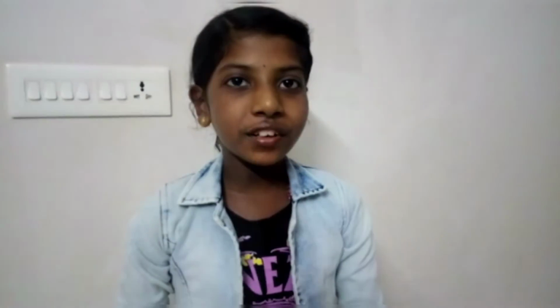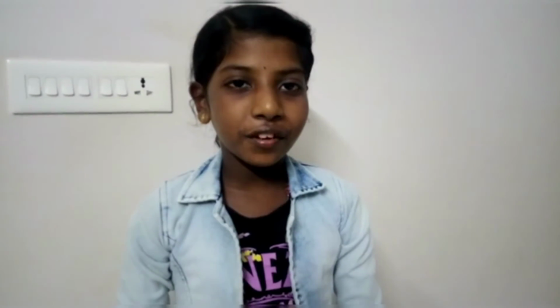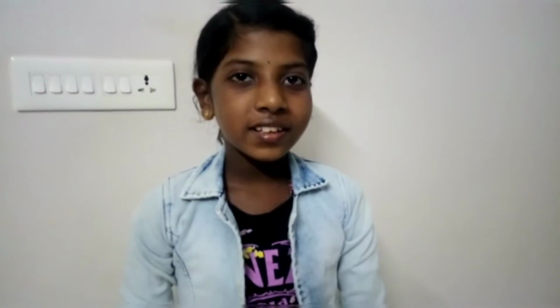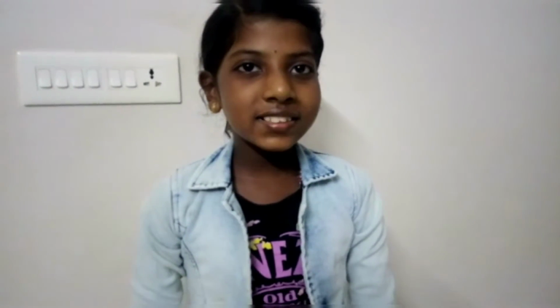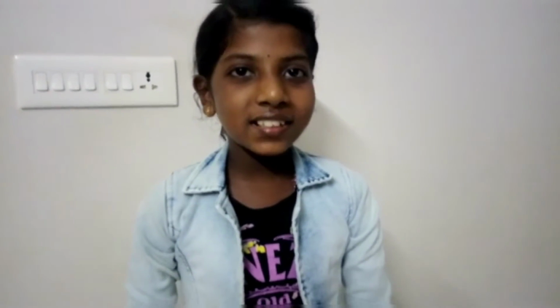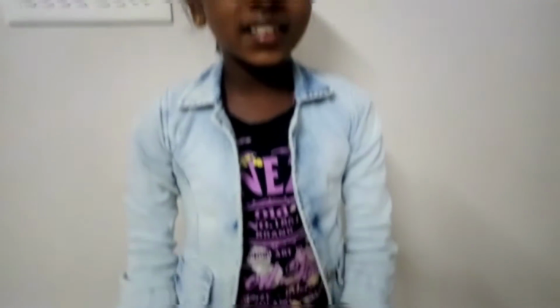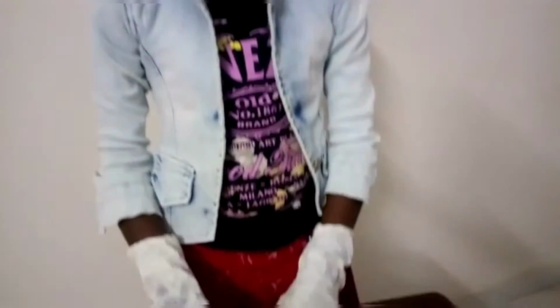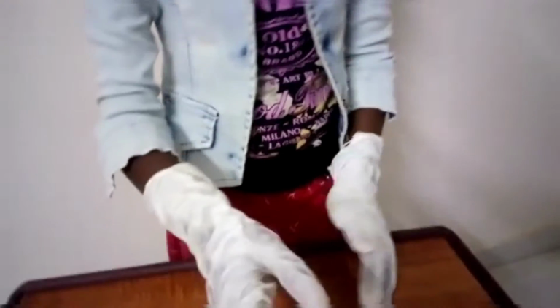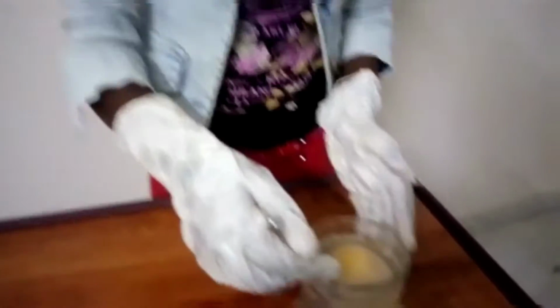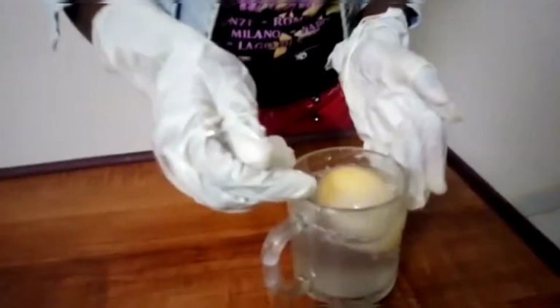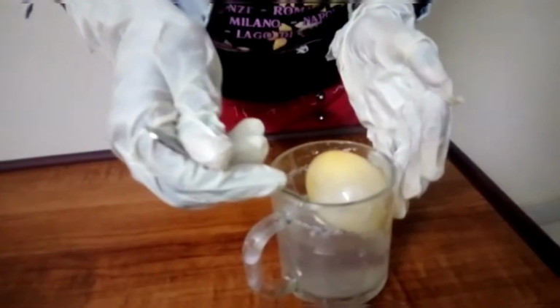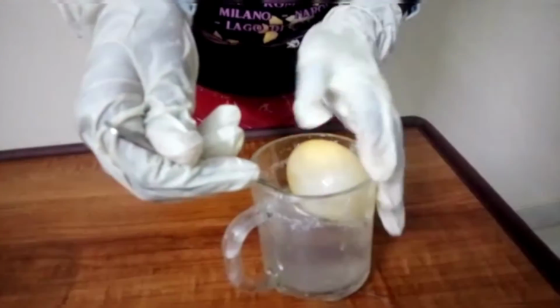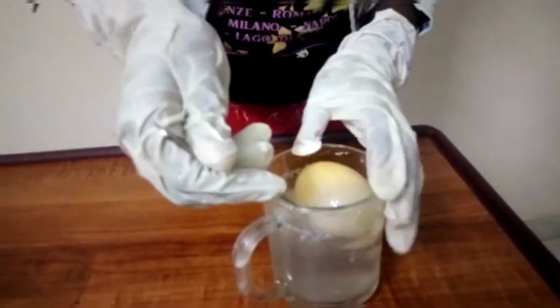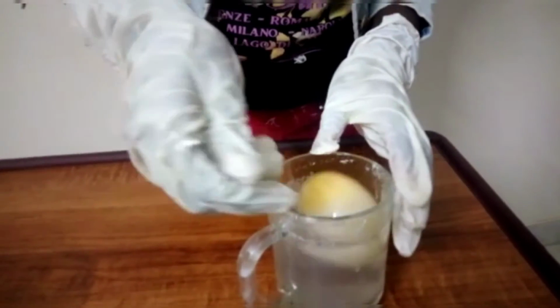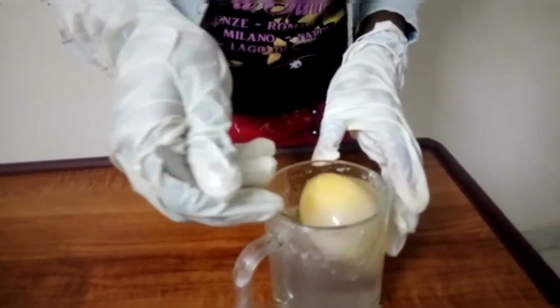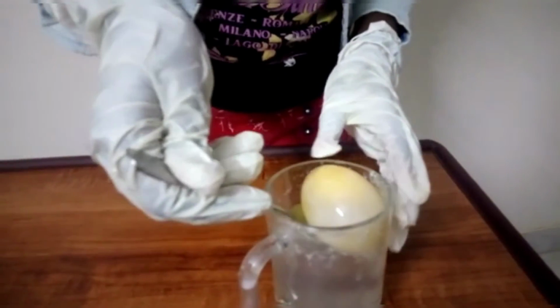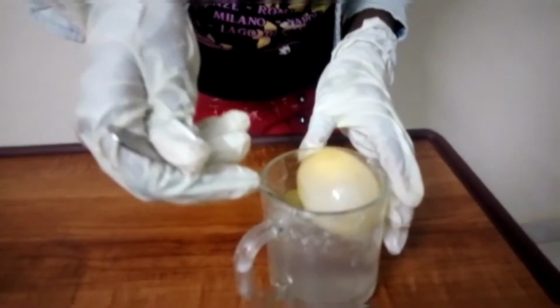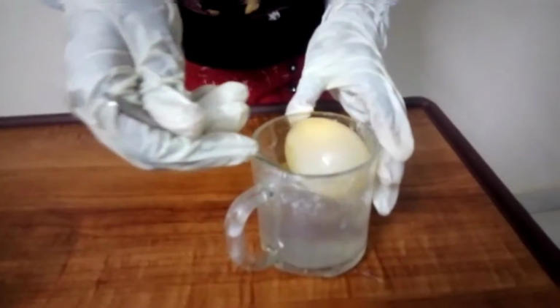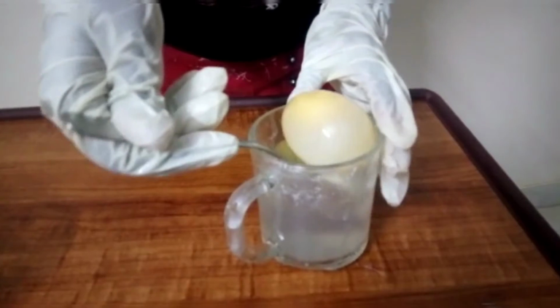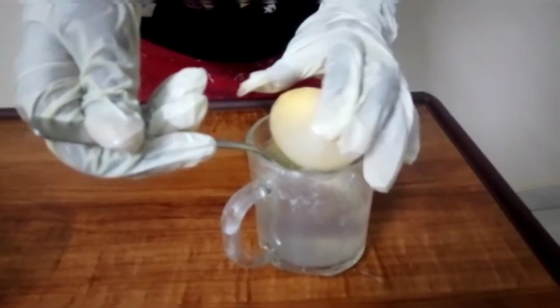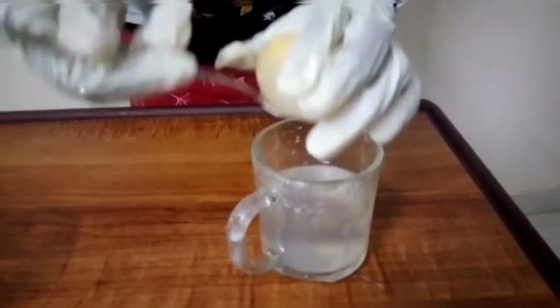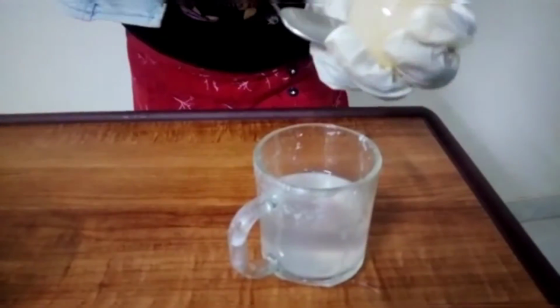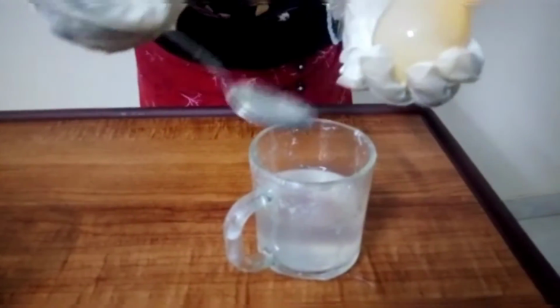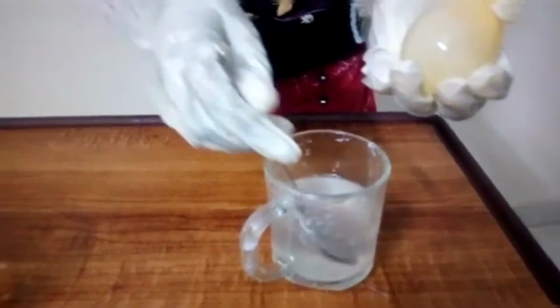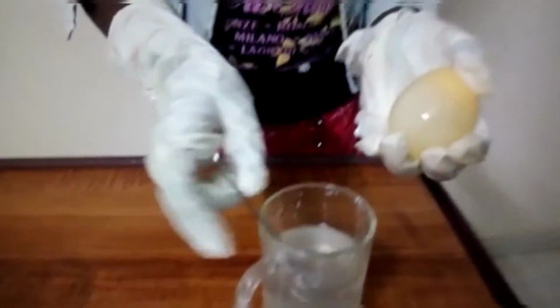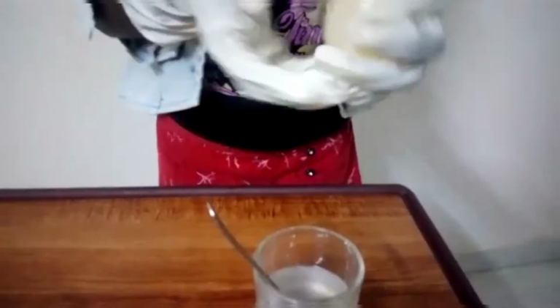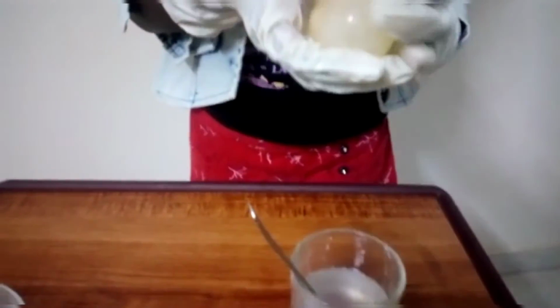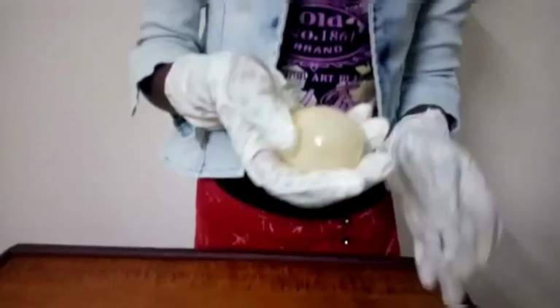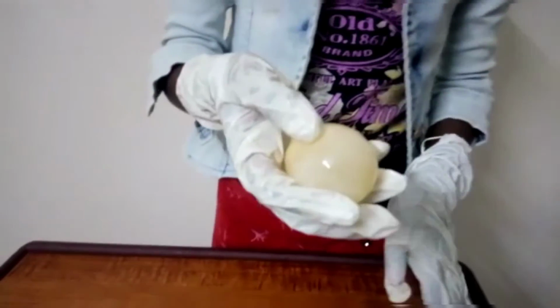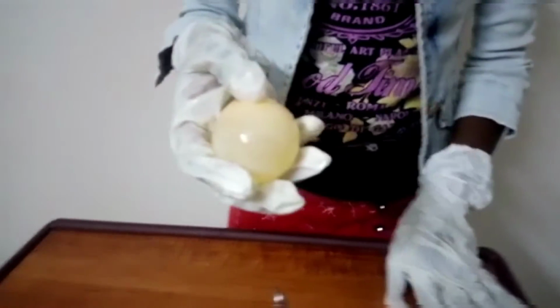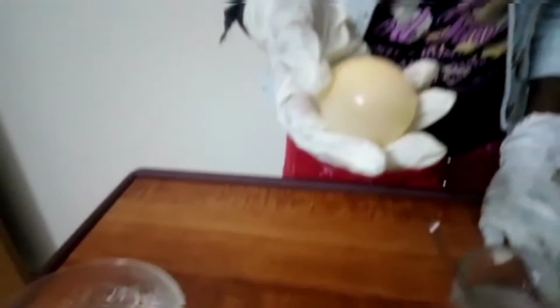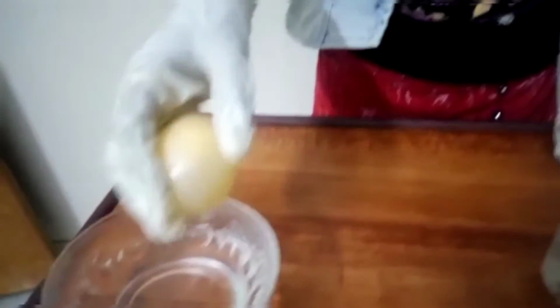After 24 hours, let's see the result. Now I'm just going to clean the egg in normal tap water.